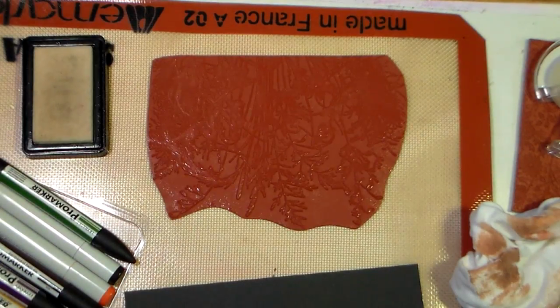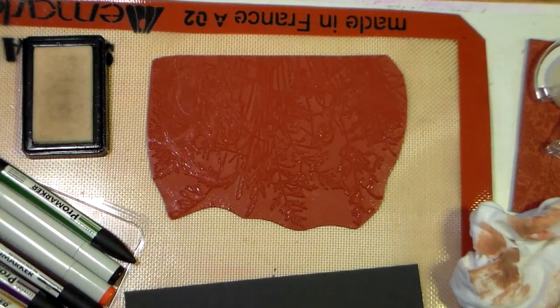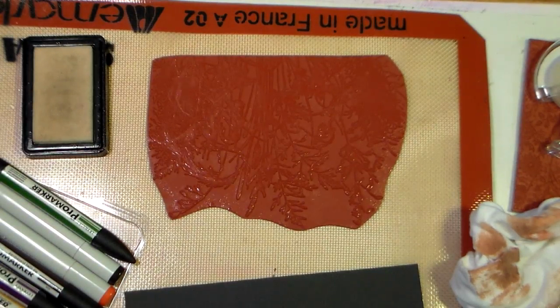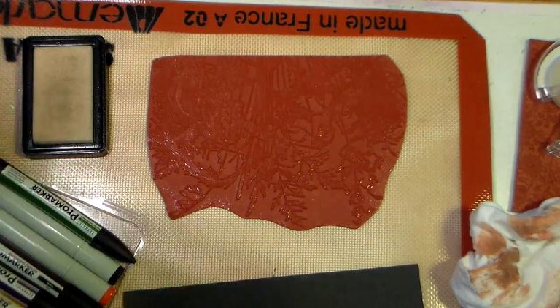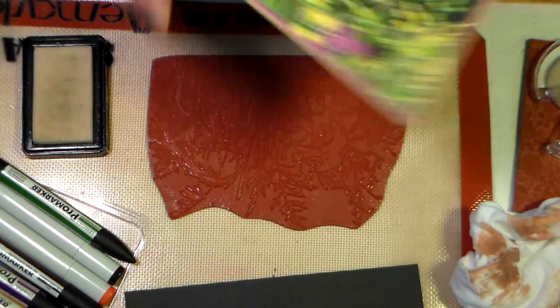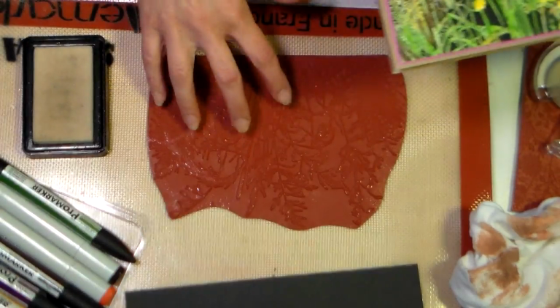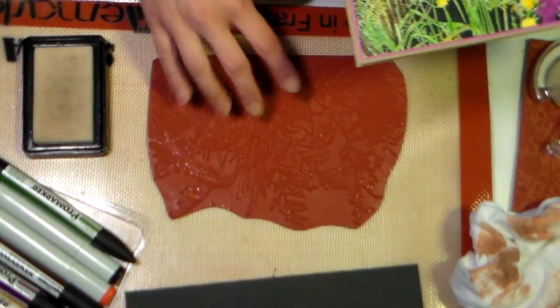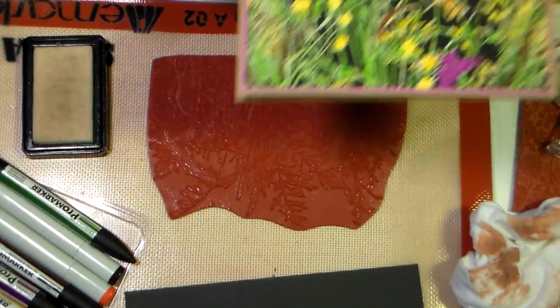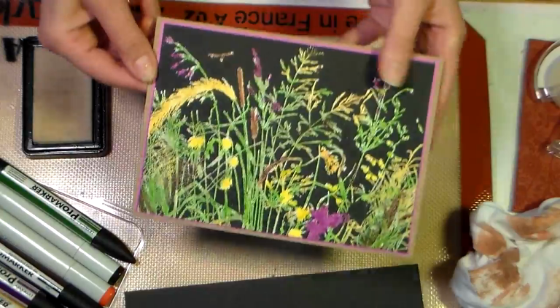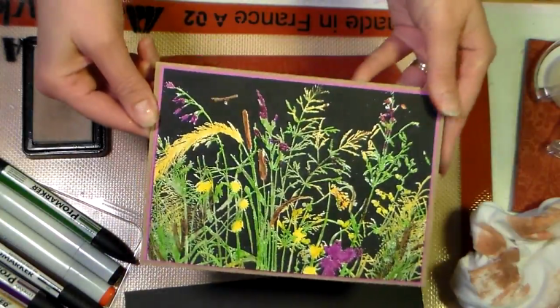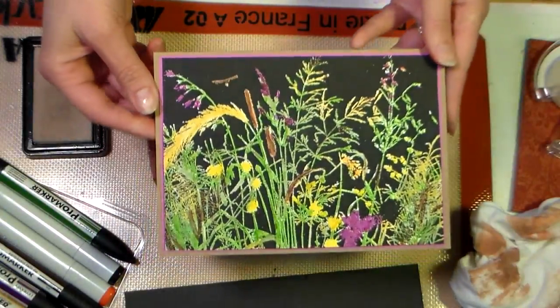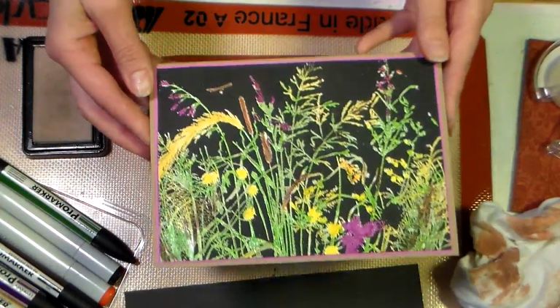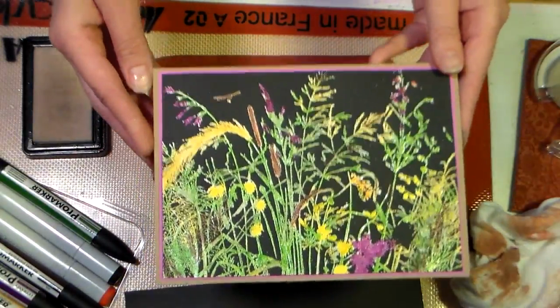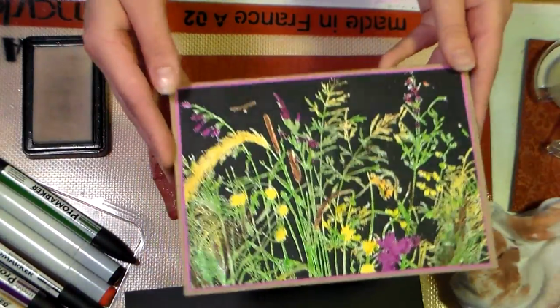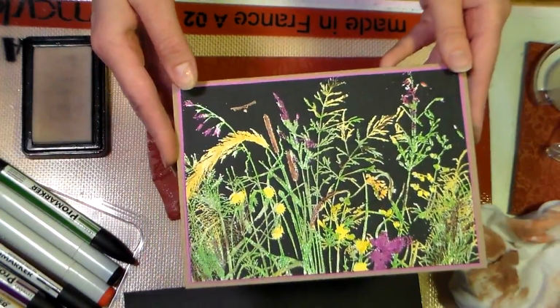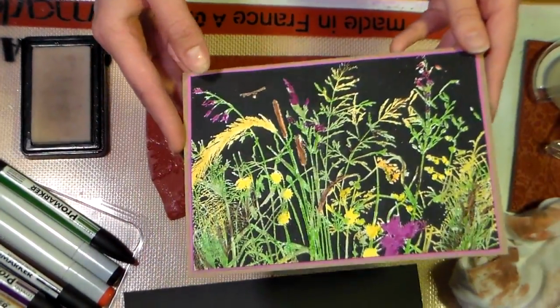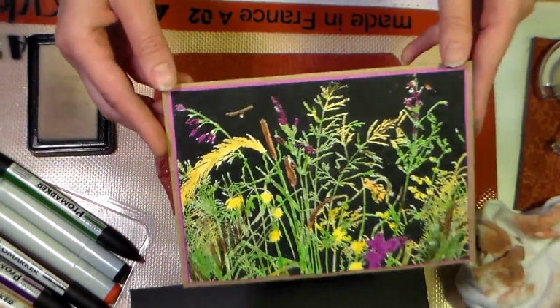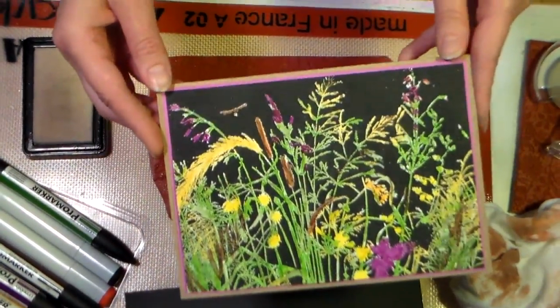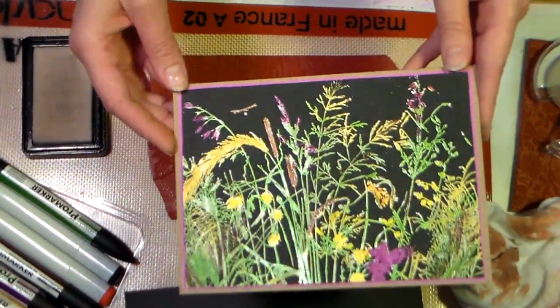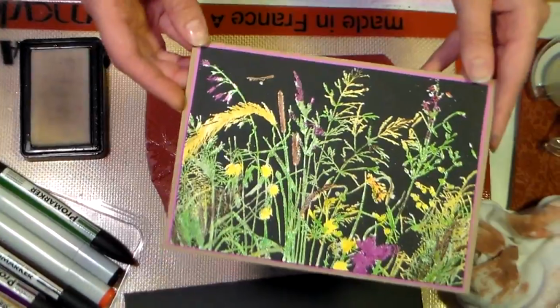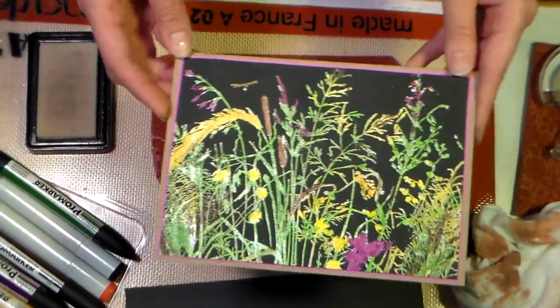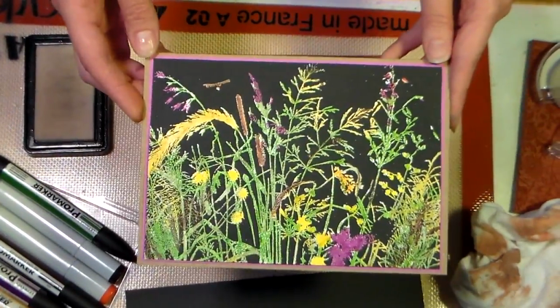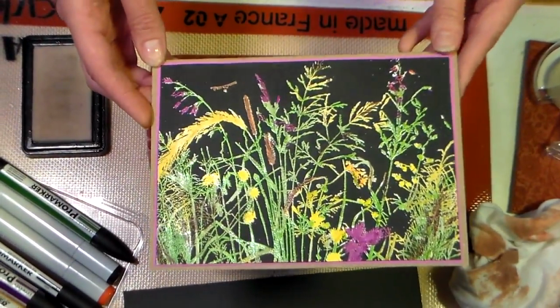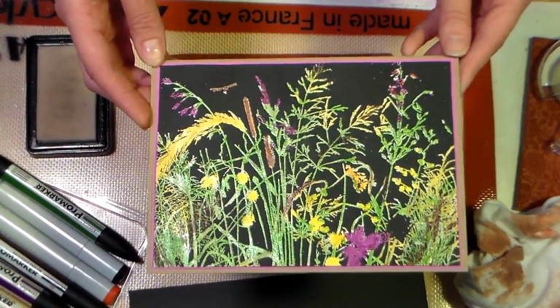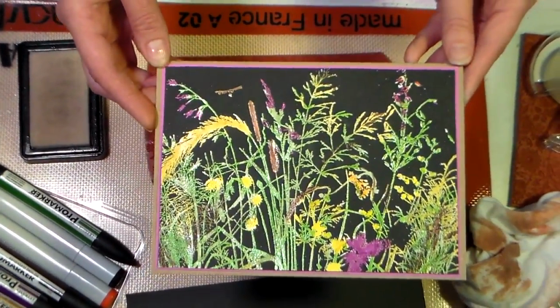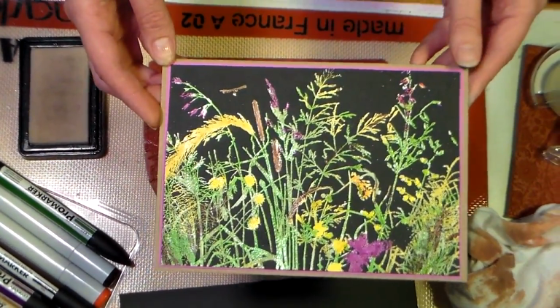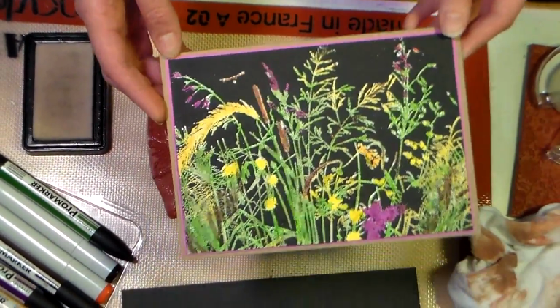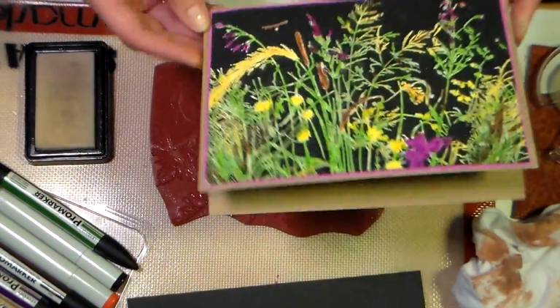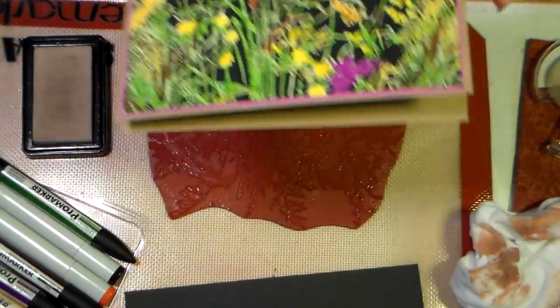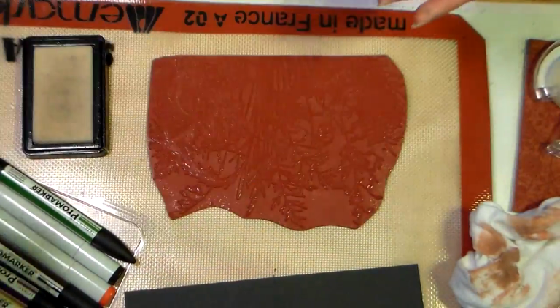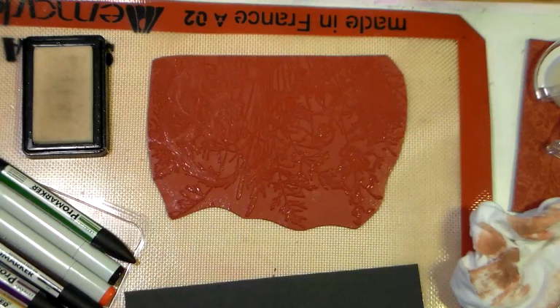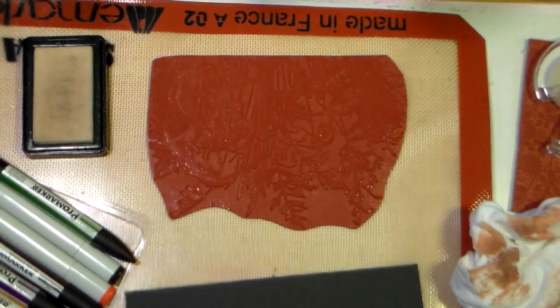Hey there, Lindsay here with another technique using this rubber stamp from Lost Coast Designs. It is a white embossed card, then you color over the embossing with Copic markers or permanent markers of any sort such as Sharpie or Bic or what have you, so I'm going to show you really easily how to do this.